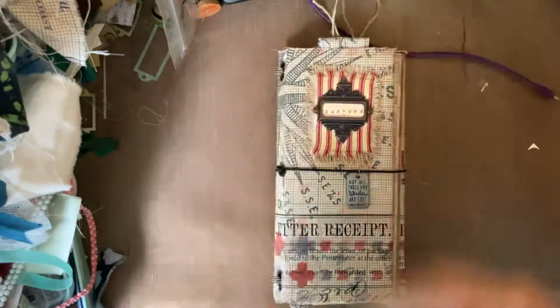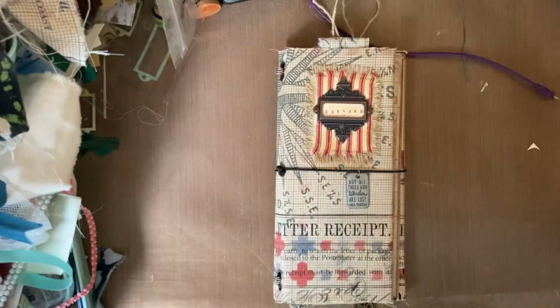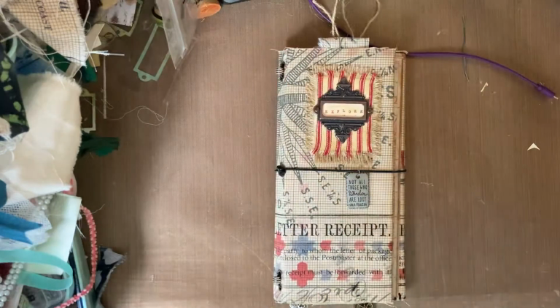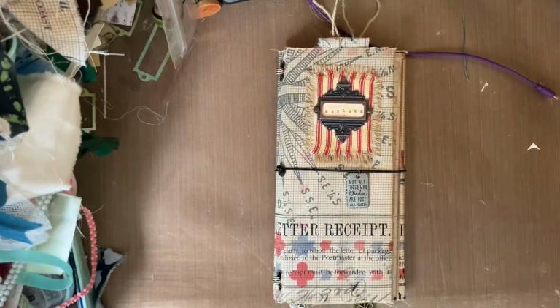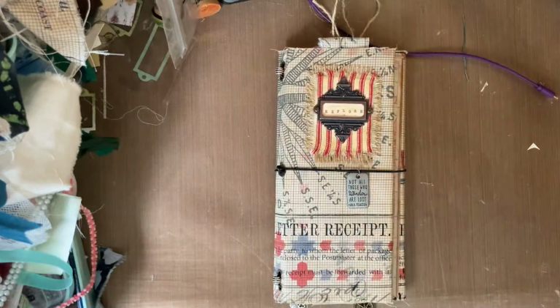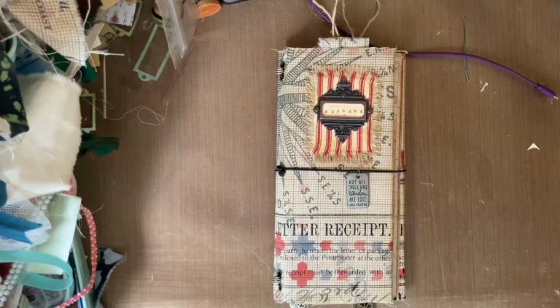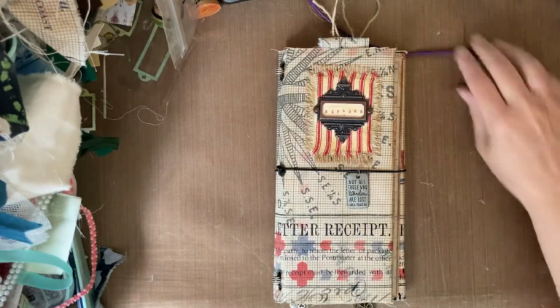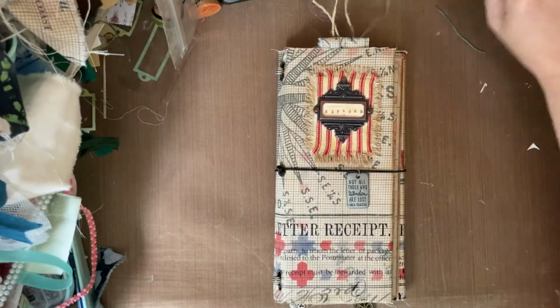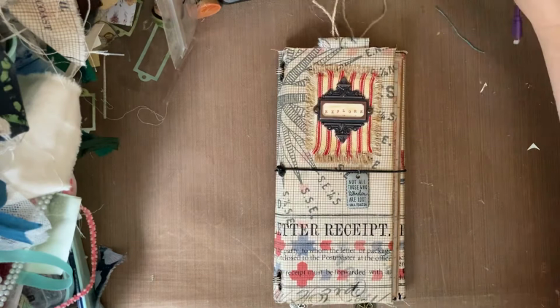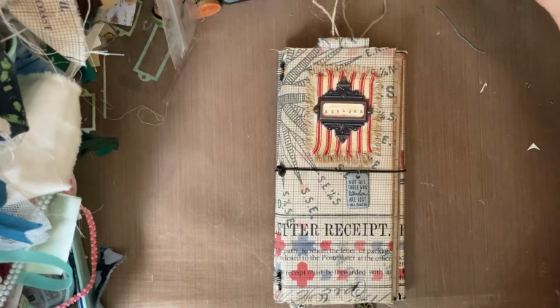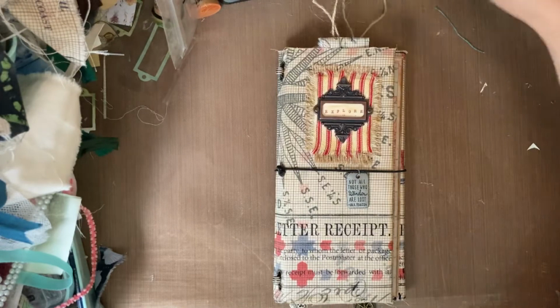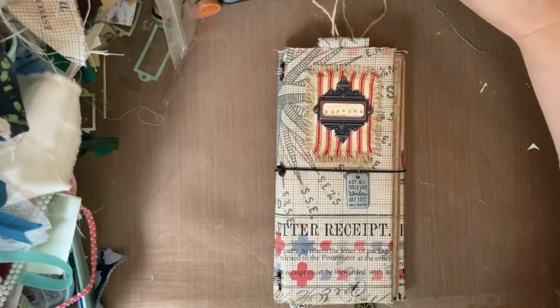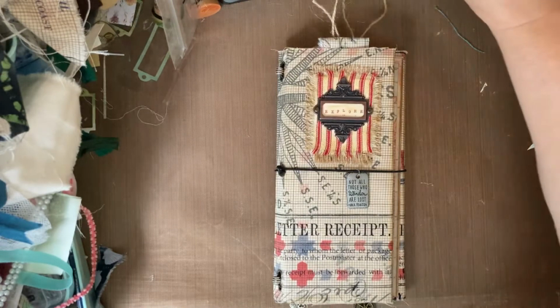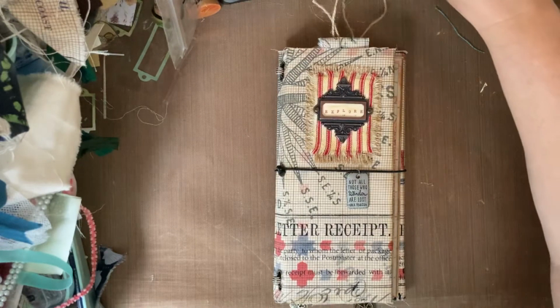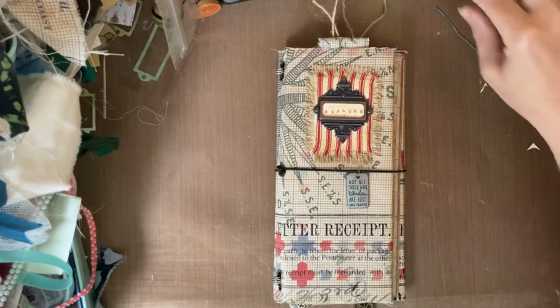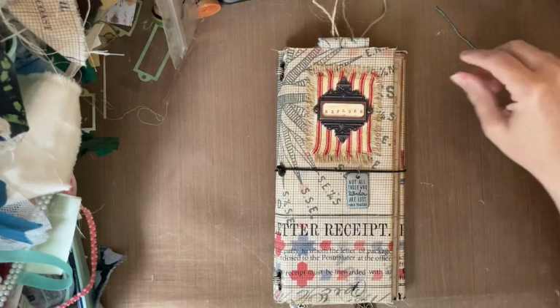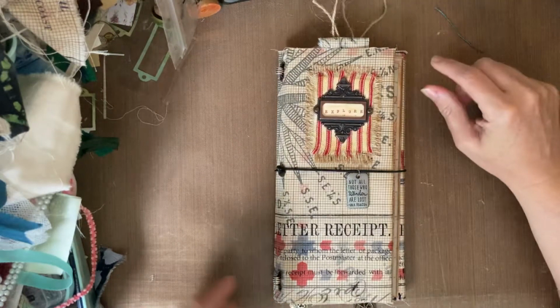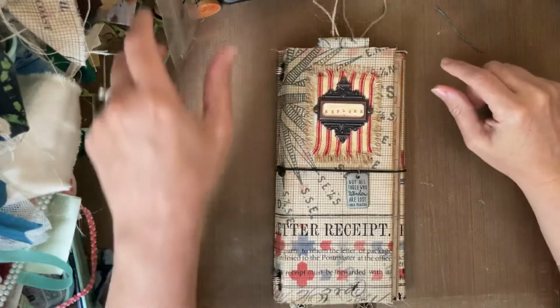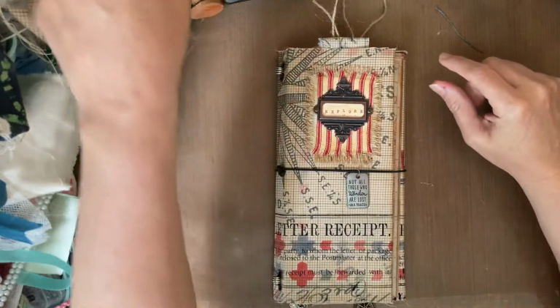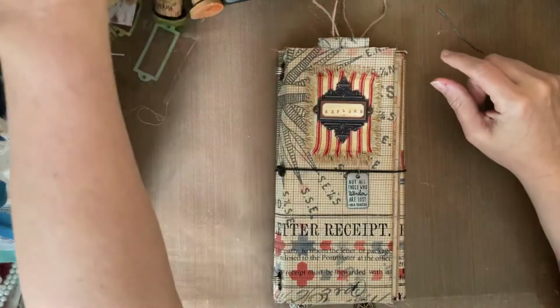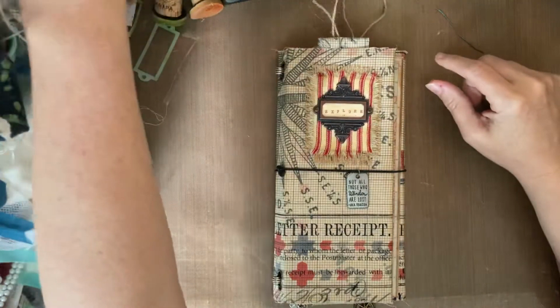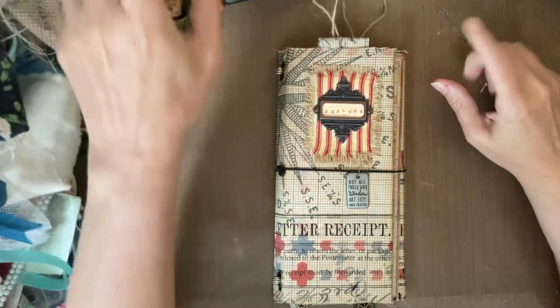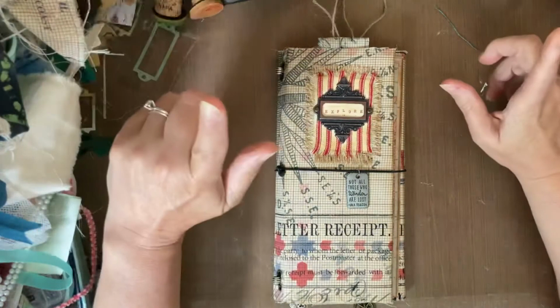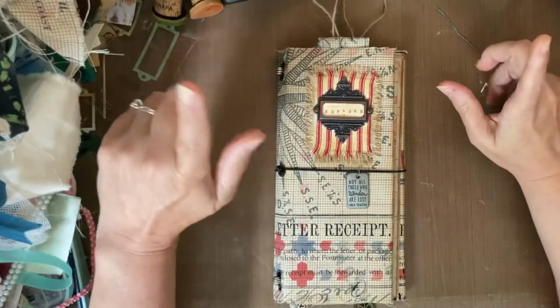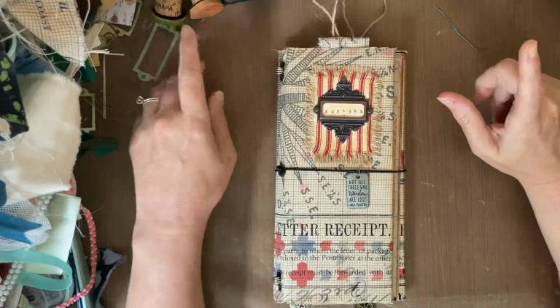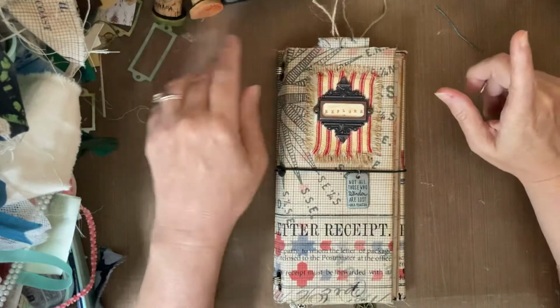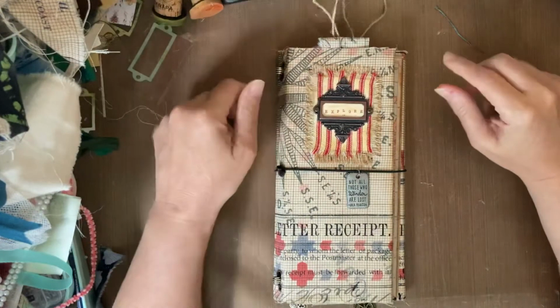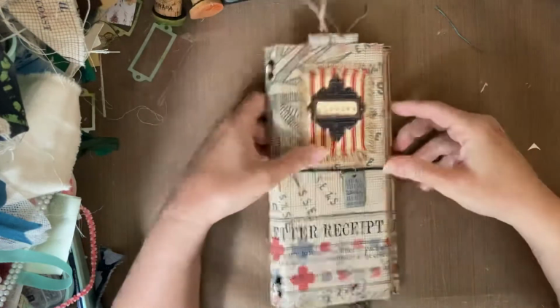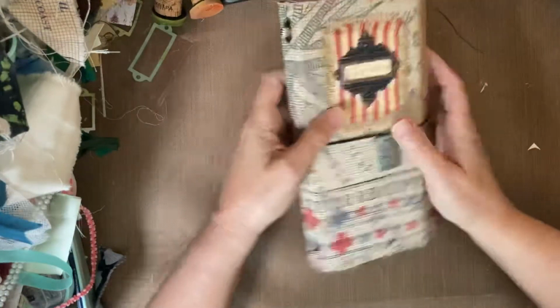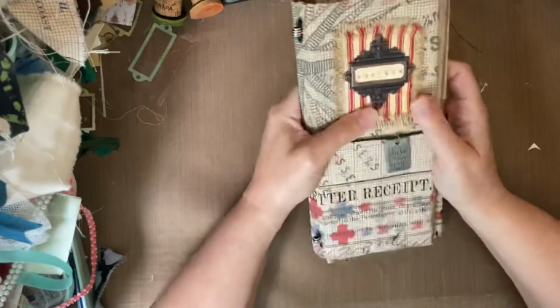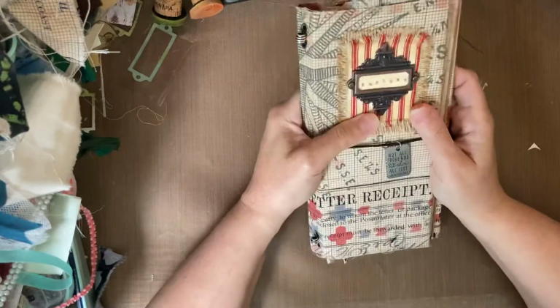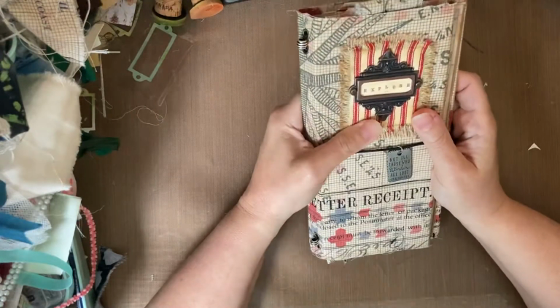Hello, everybody. I'm here to do a quick flip through of this latest file folder folio. This one is travel themed.